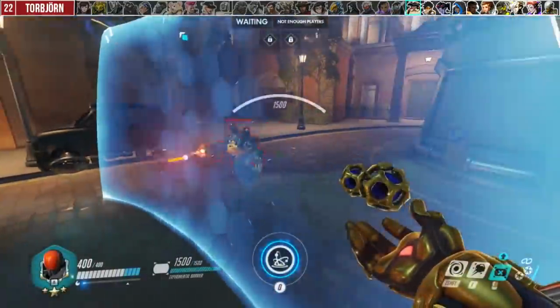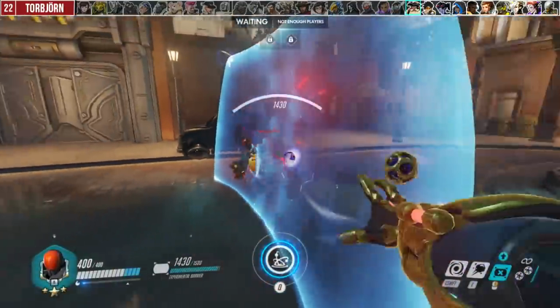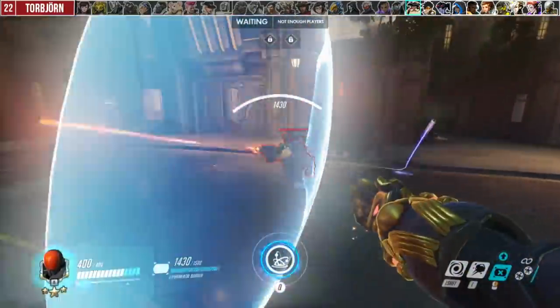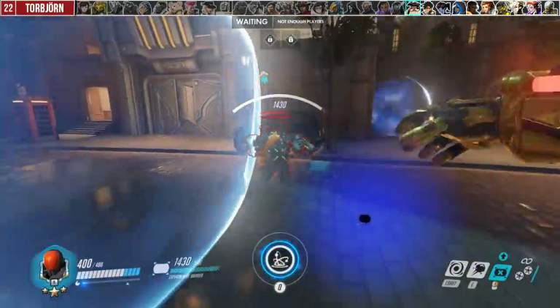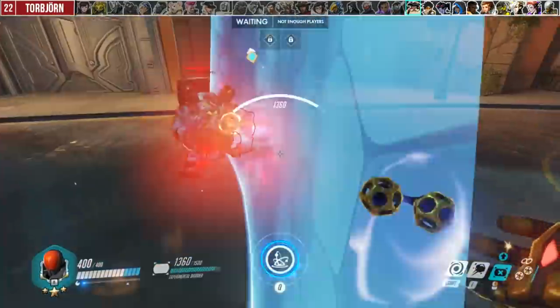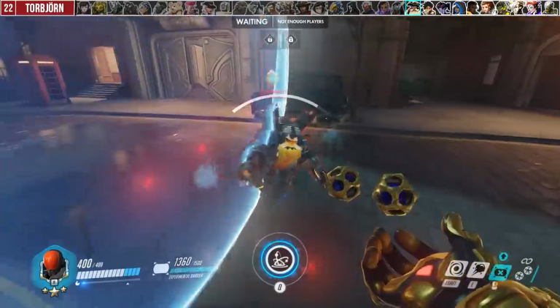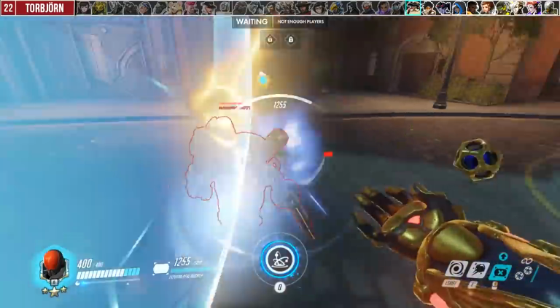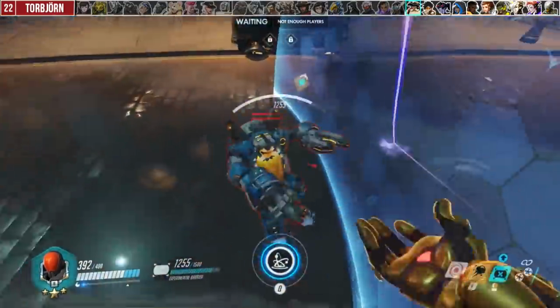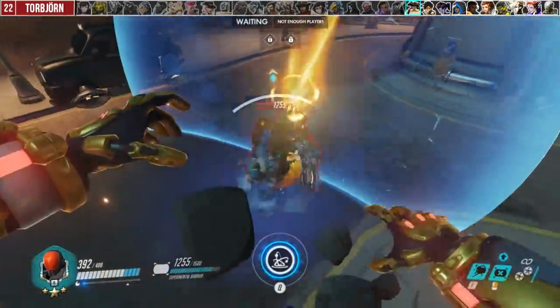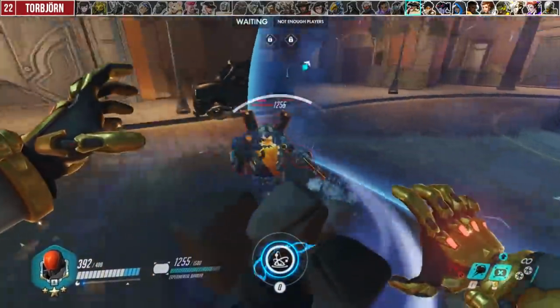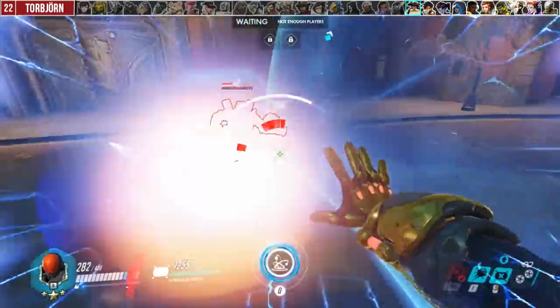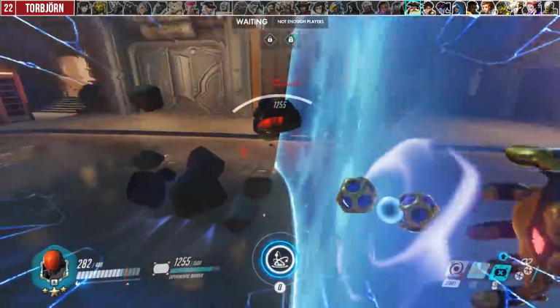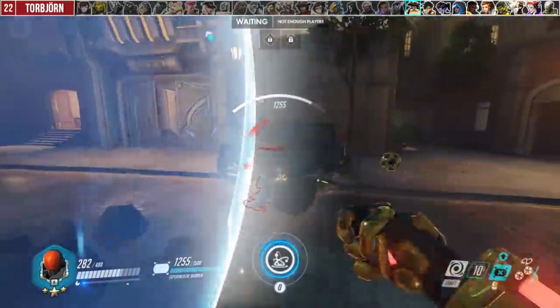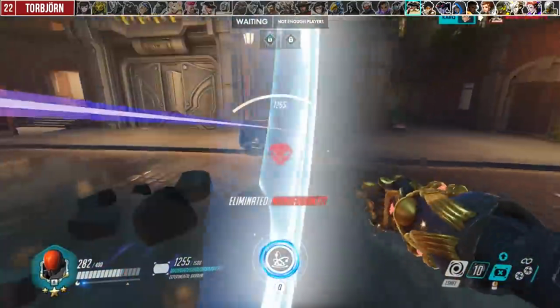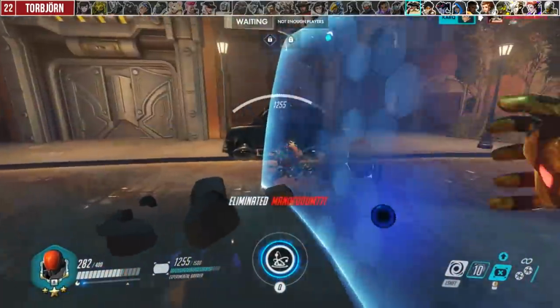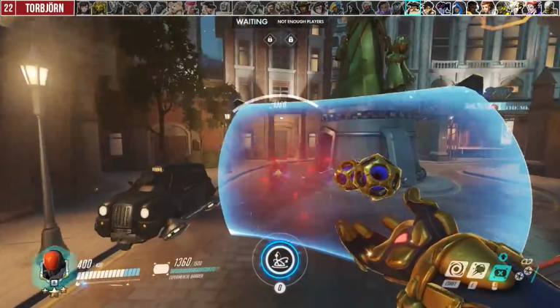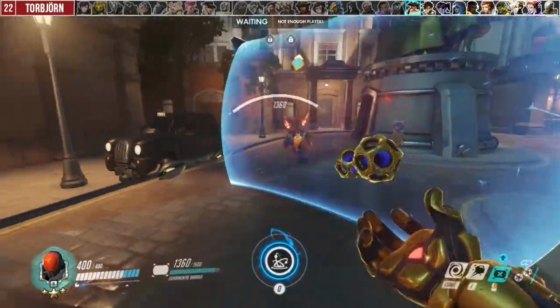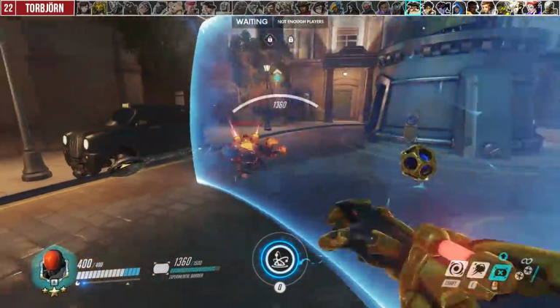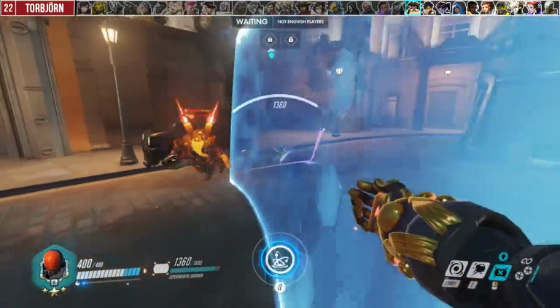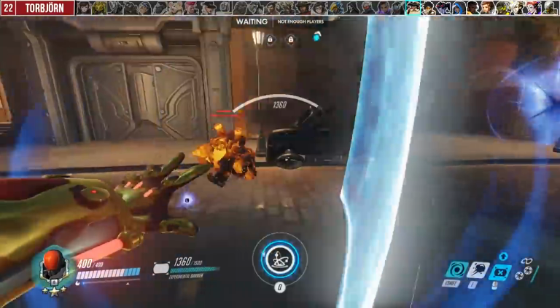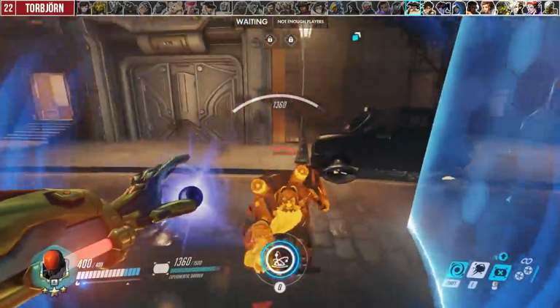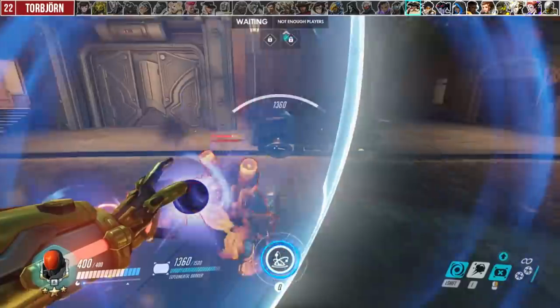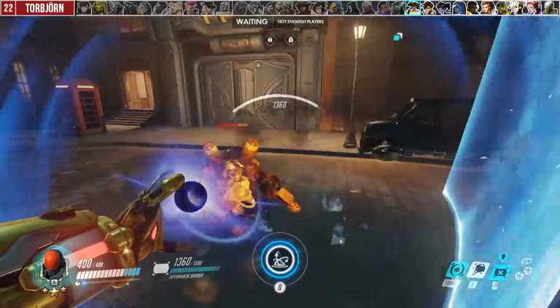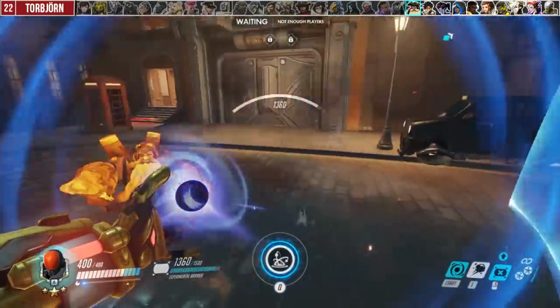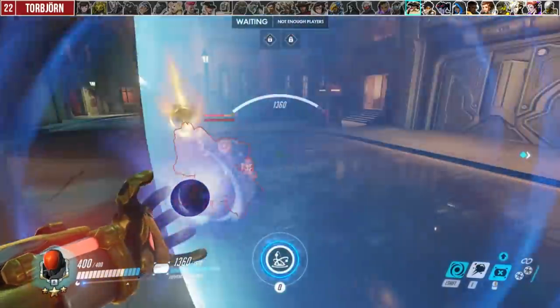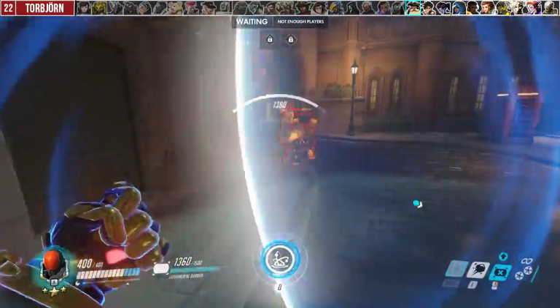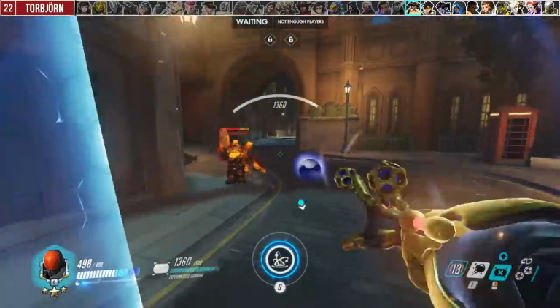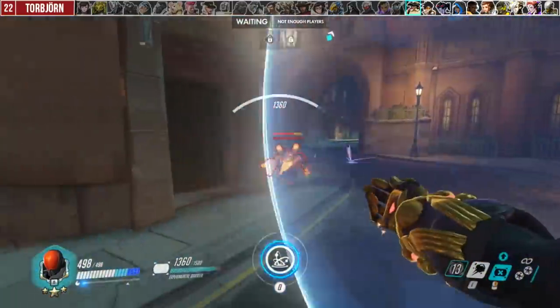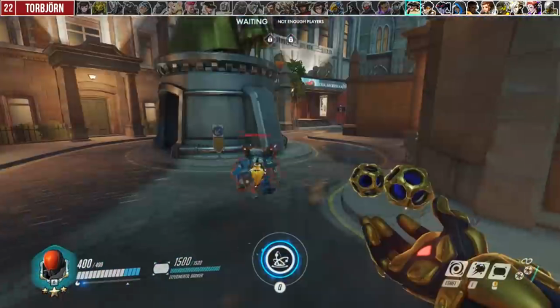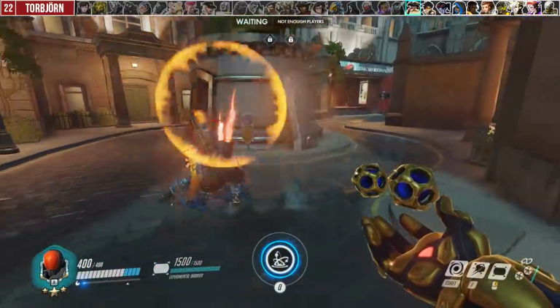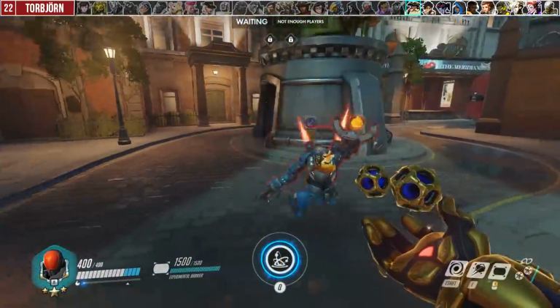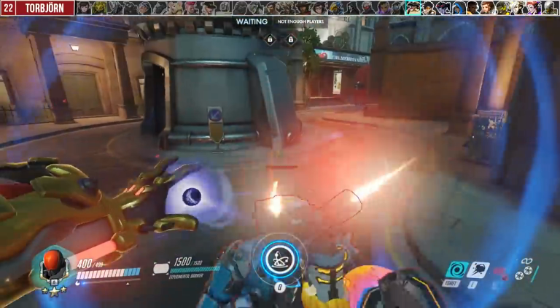Against Torbjorn, it's pretty straightforward. Keep your barrier up against him, and if facing him in a 1v1, shield dance and use Kinetic Grasp as a response to his Overload. You can also yoink his molten goo.